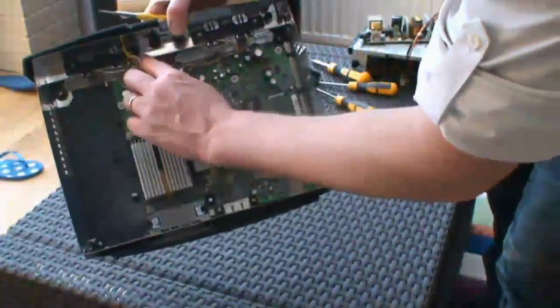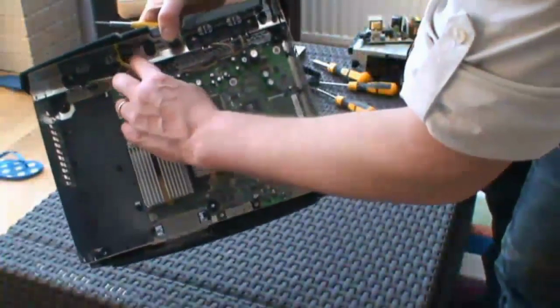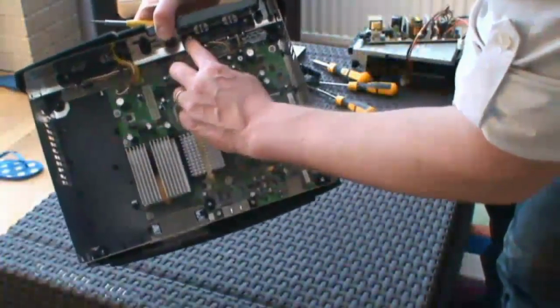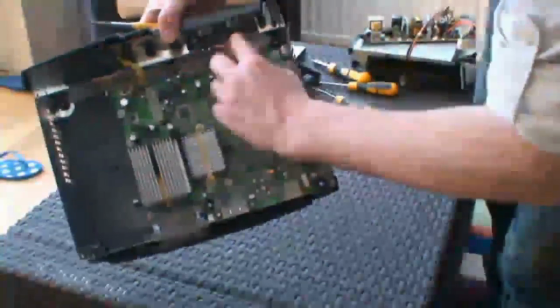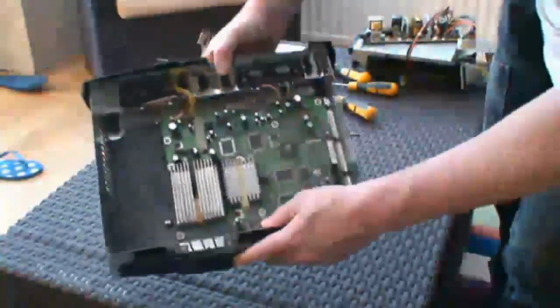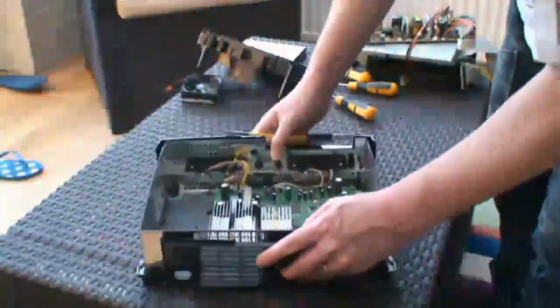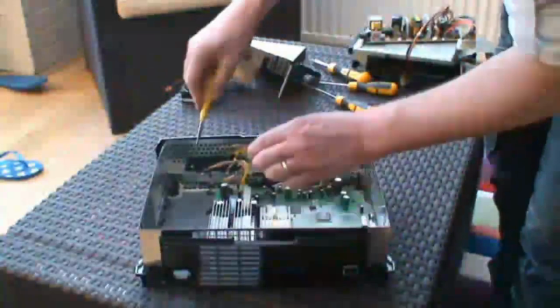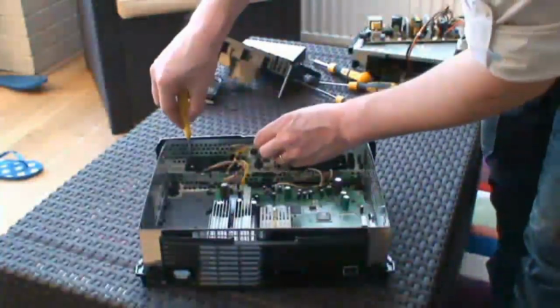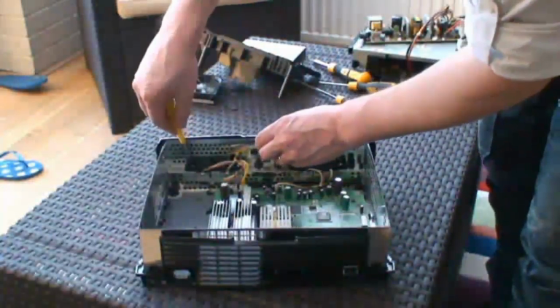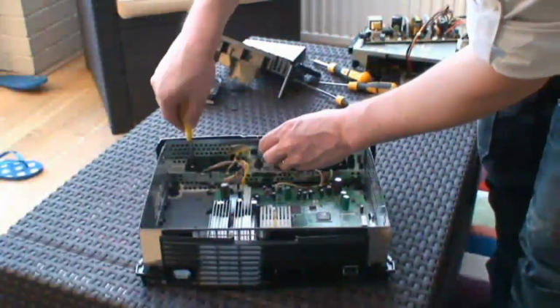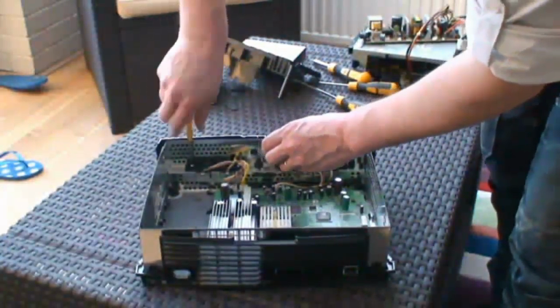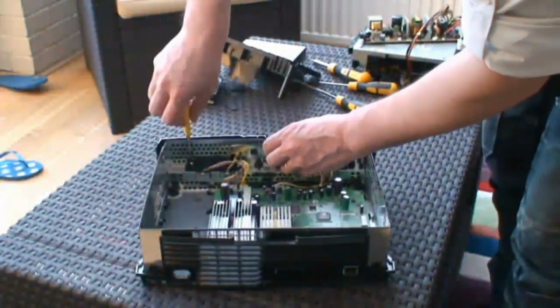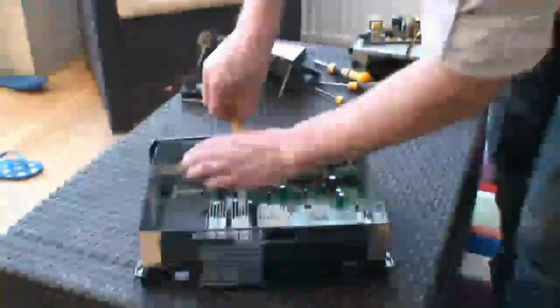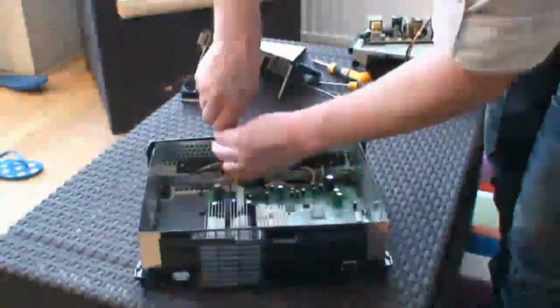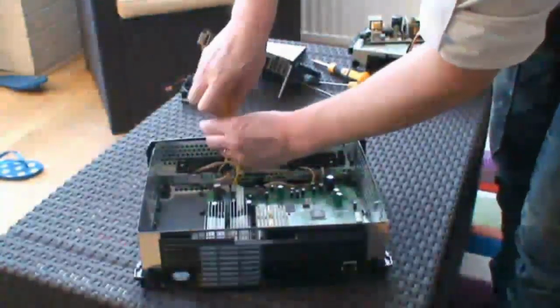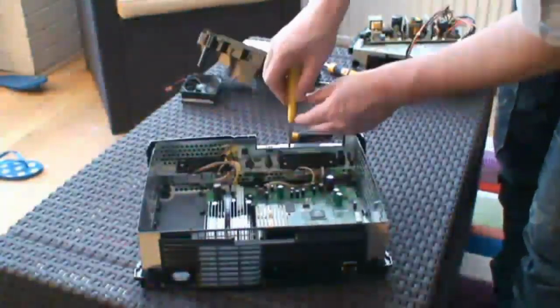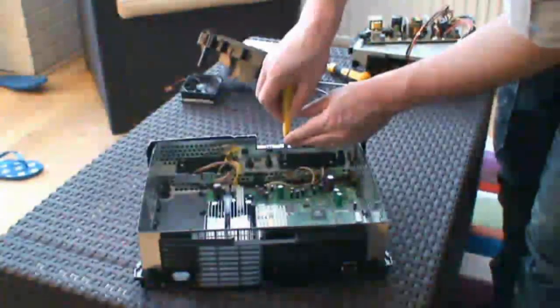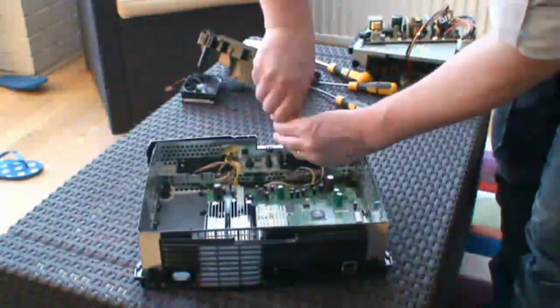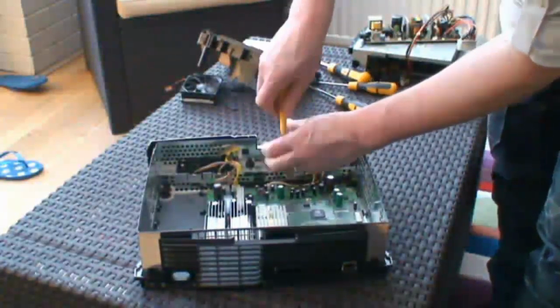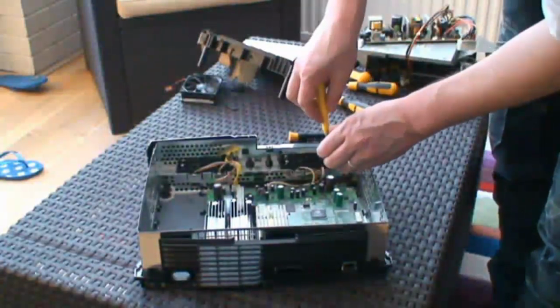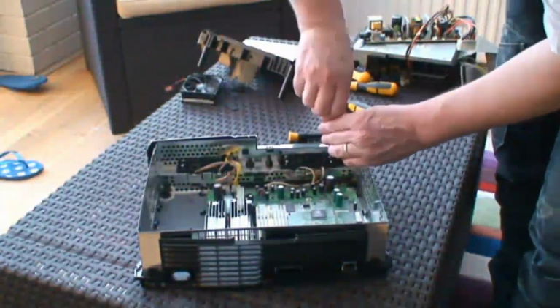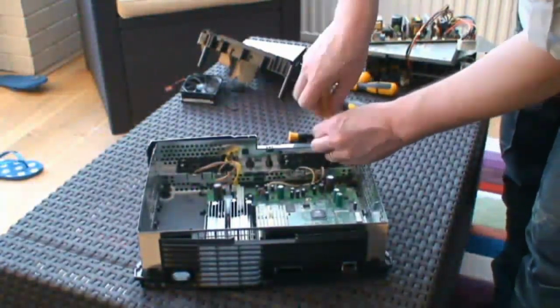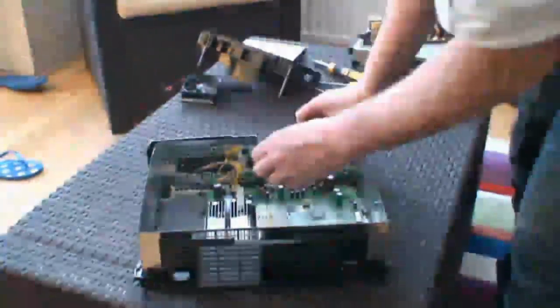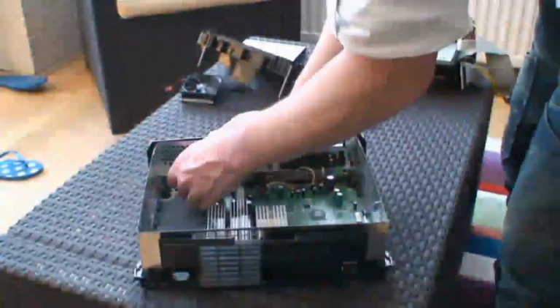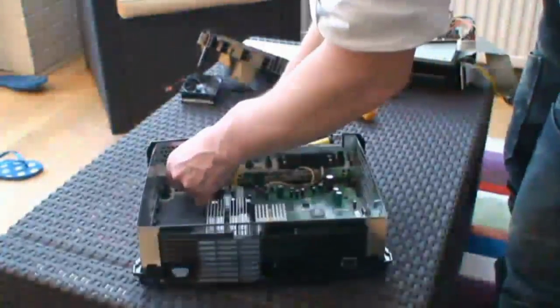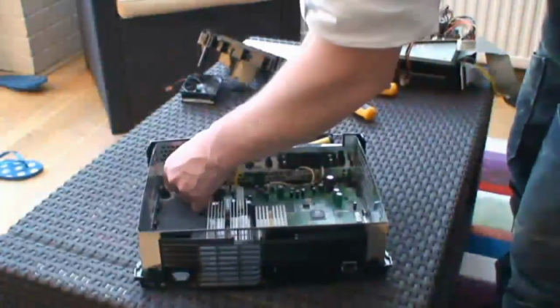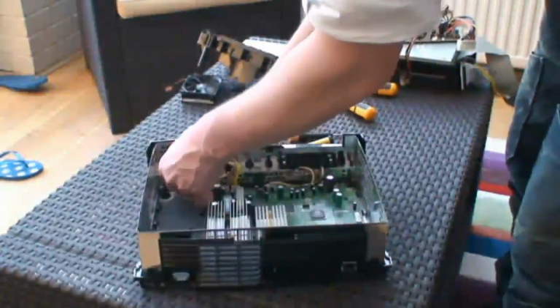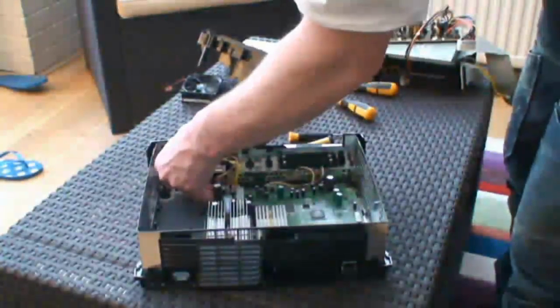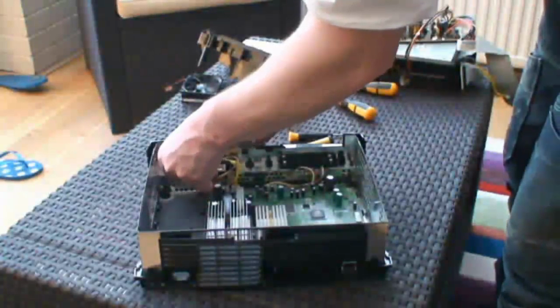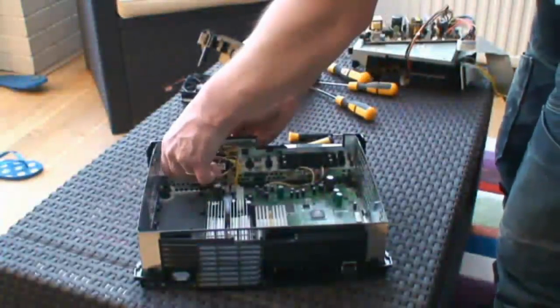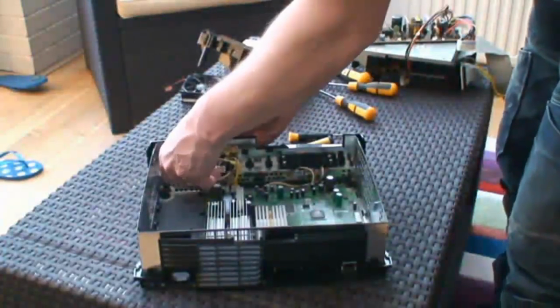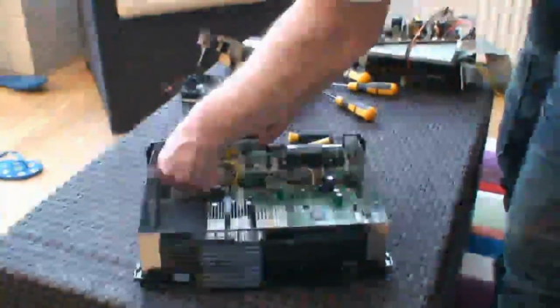Controller ports. There are four screws securing them down. Undo them and they pull out — pull out and lift up, they come out nice and easy.